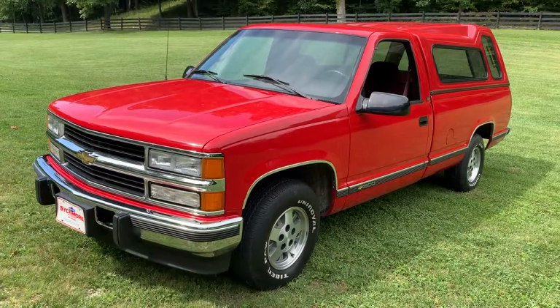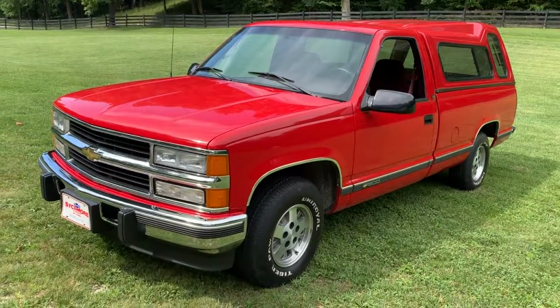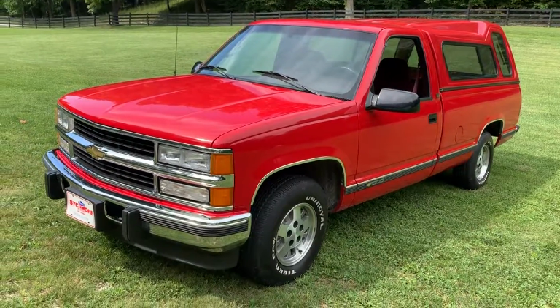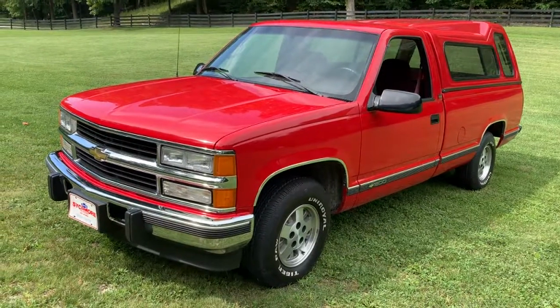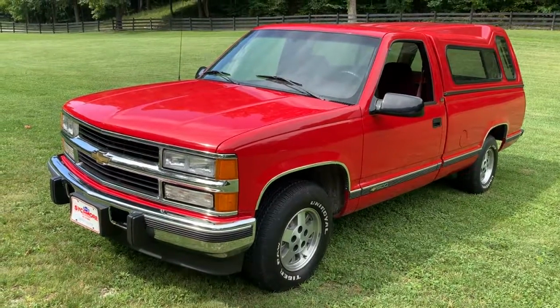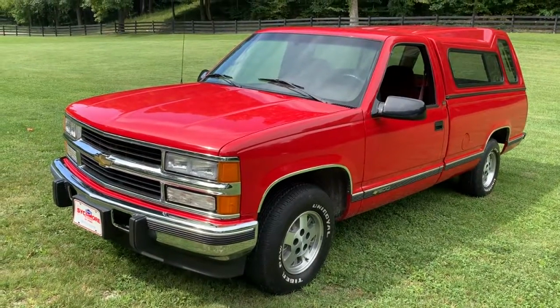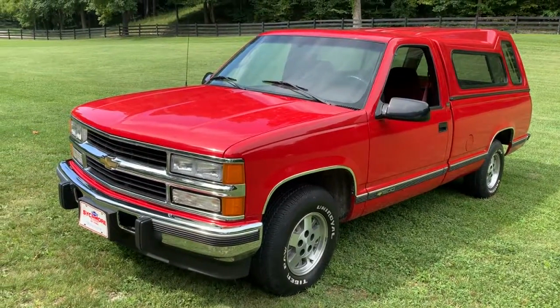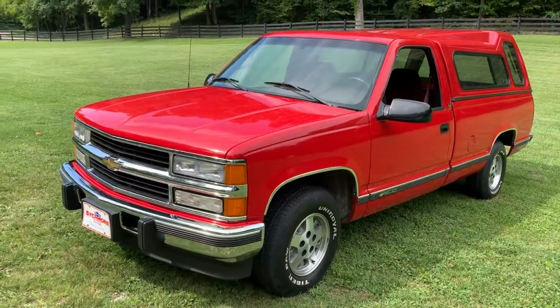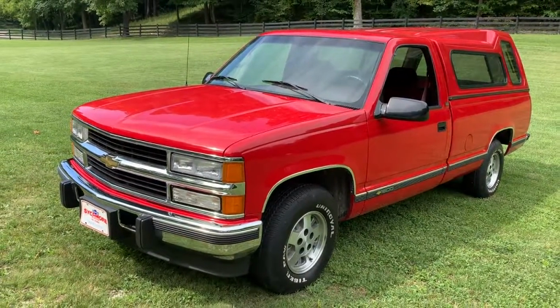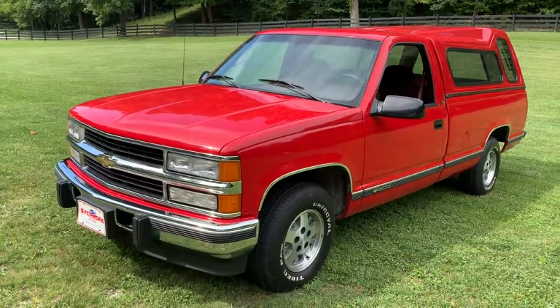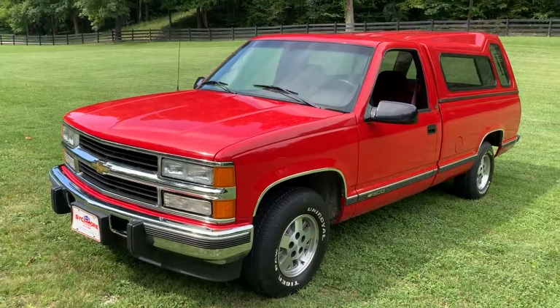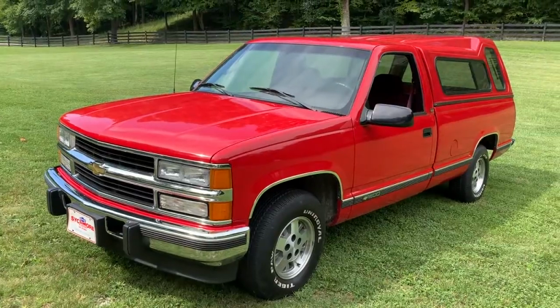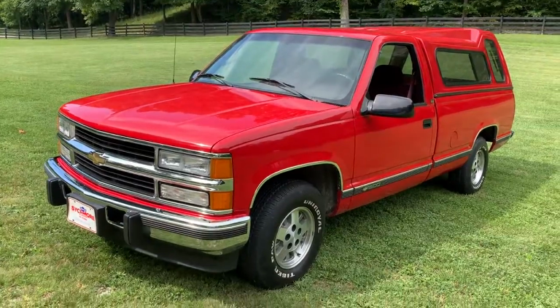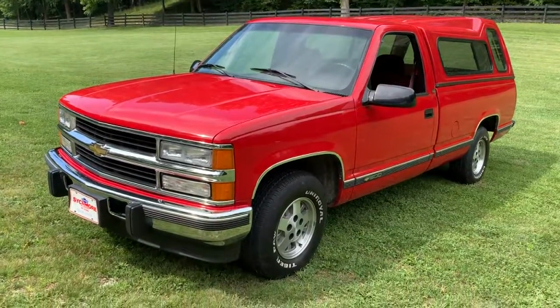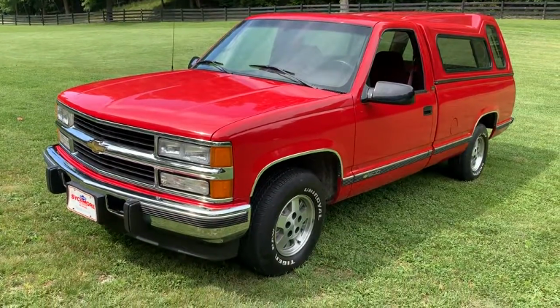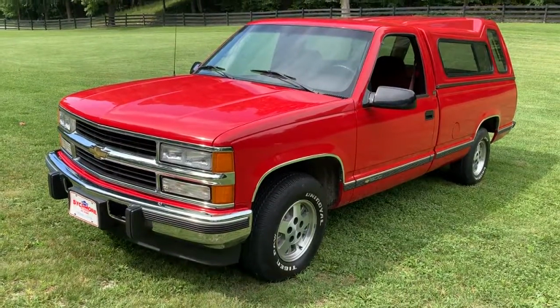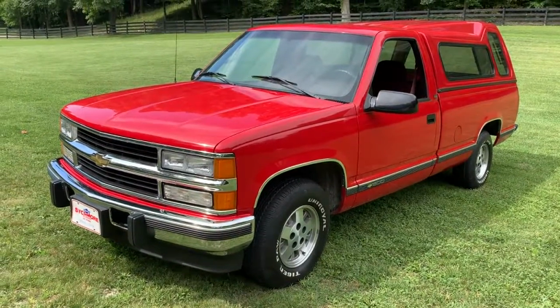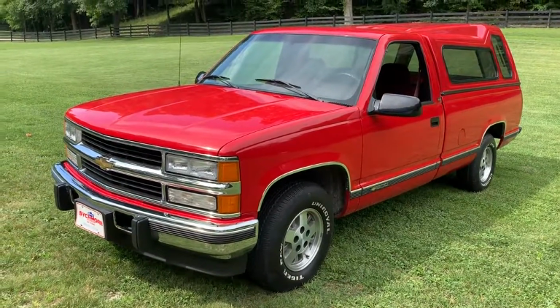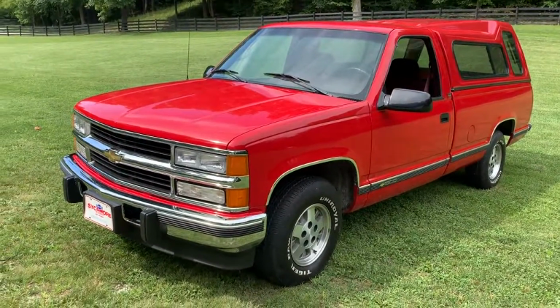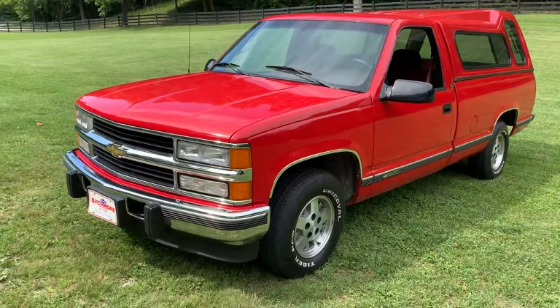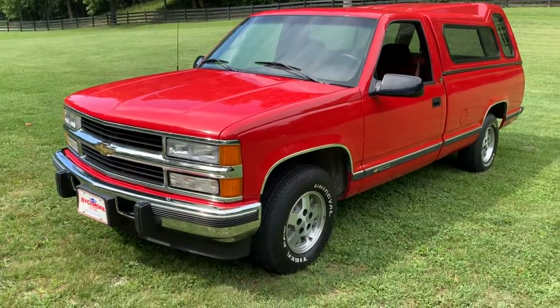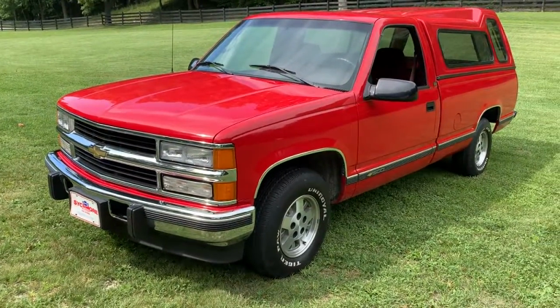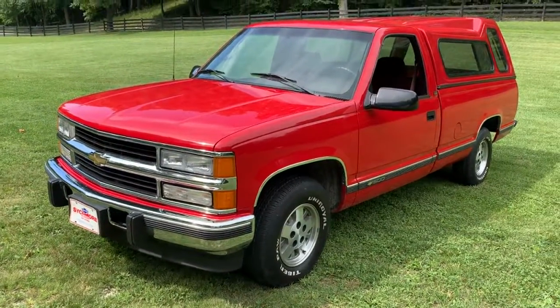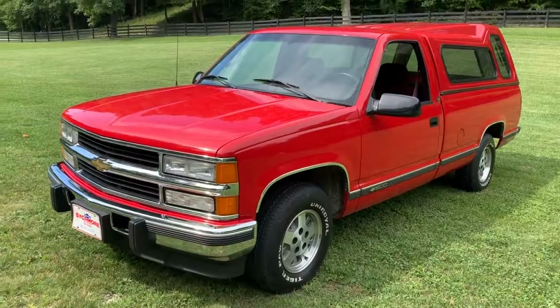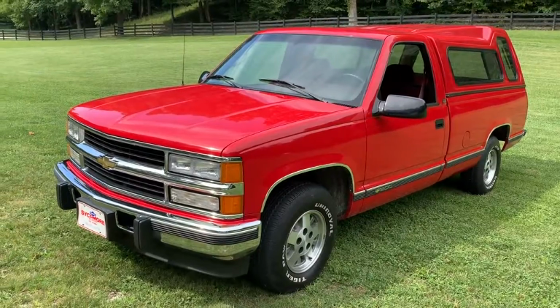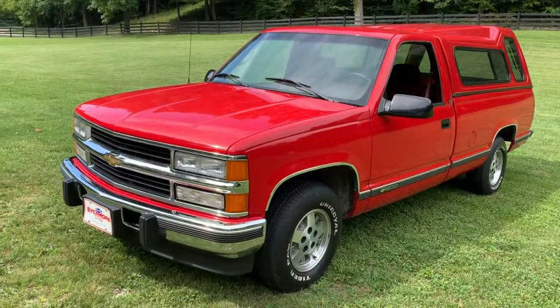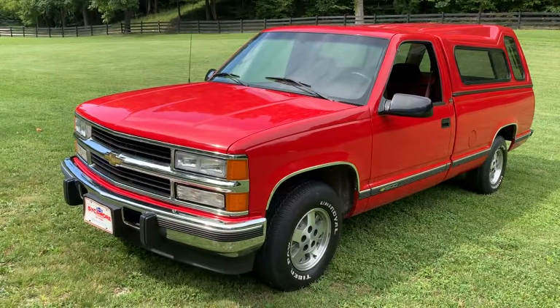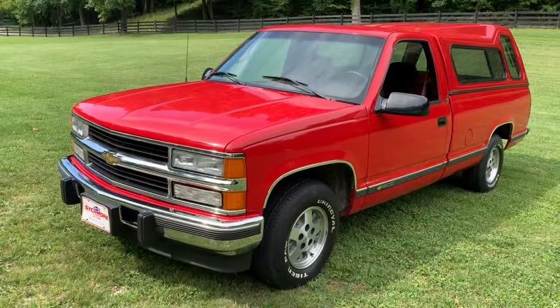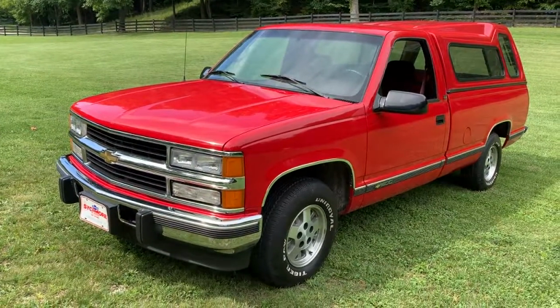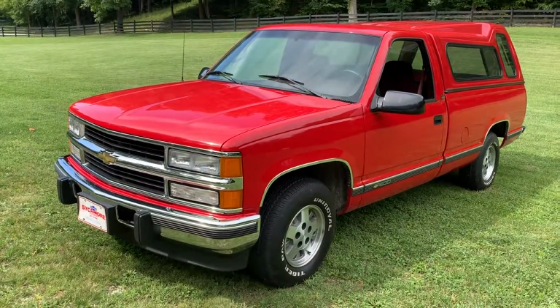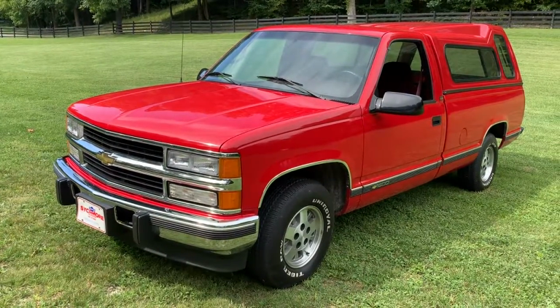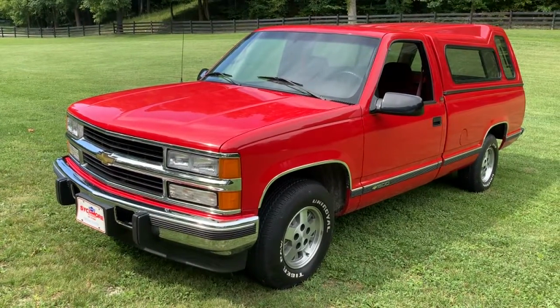Hi folks, welcome to KennyBlandAuctions.com. I'm going to do a quick walk-around video. This is a 1995 one-owner Chevy Red 1500 truck. It's a two-wheel drive and it has a 6.5 liter diesel engine.